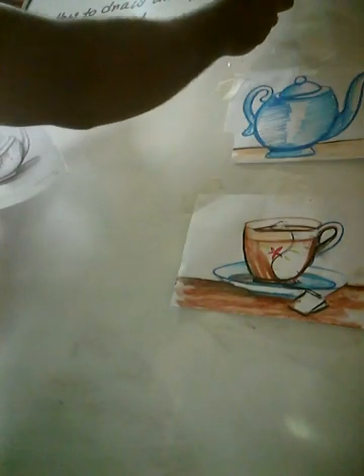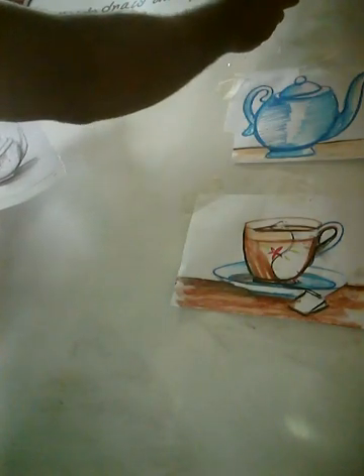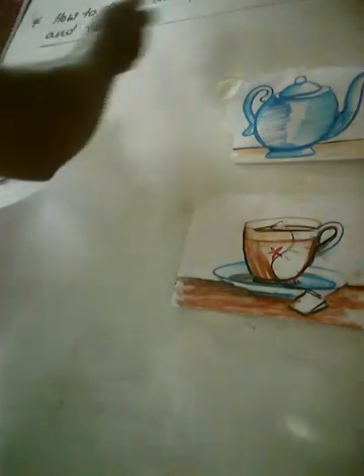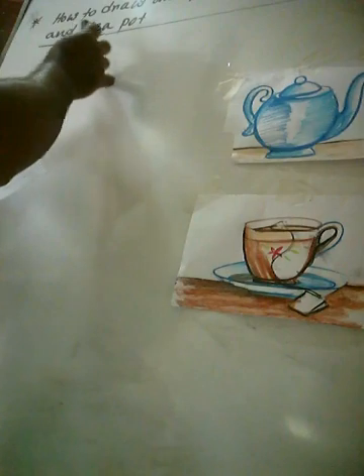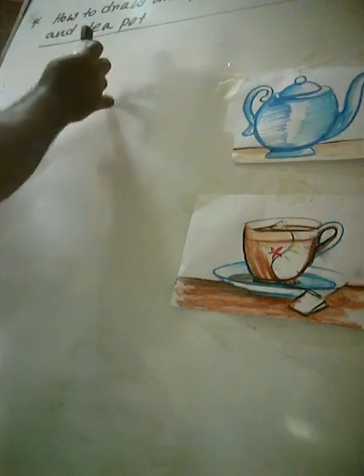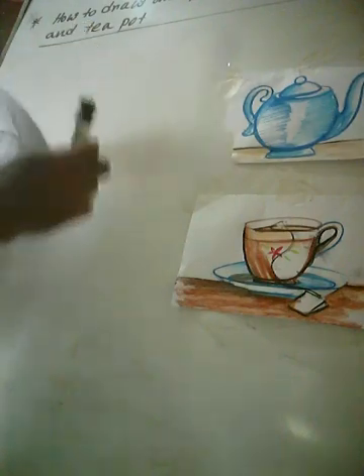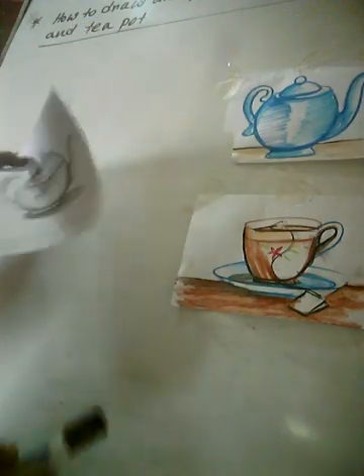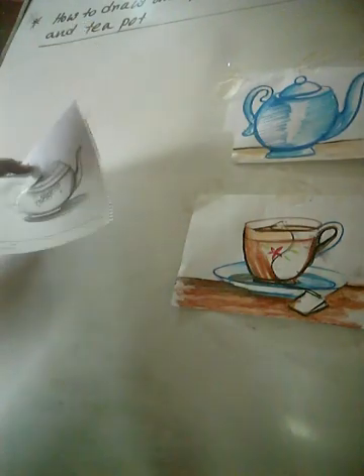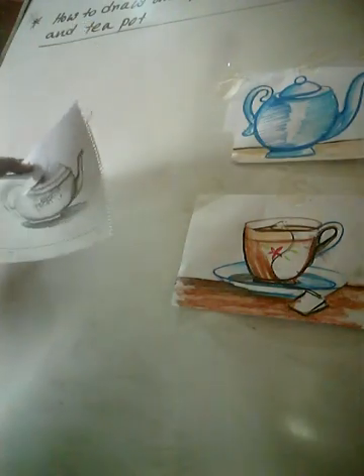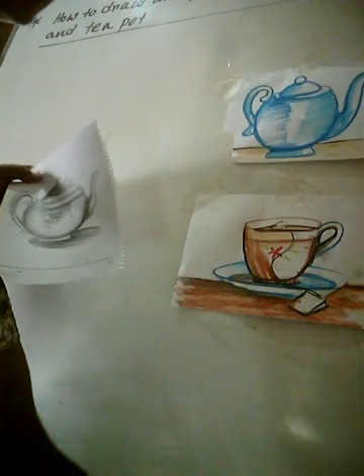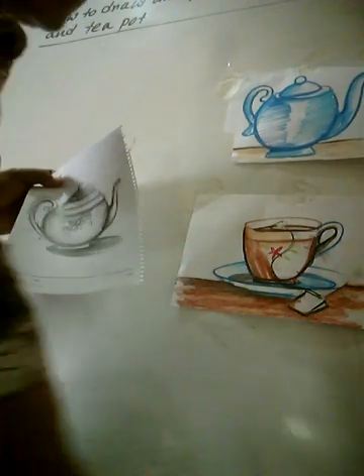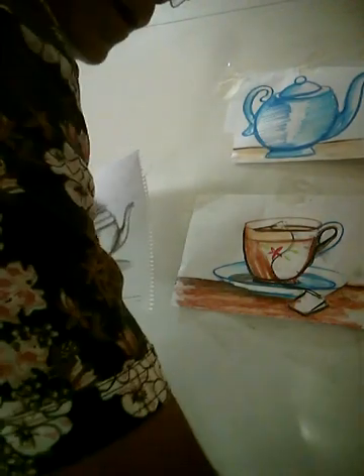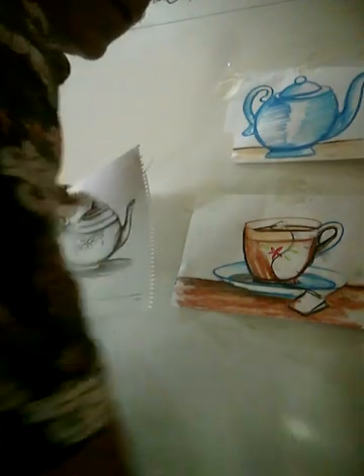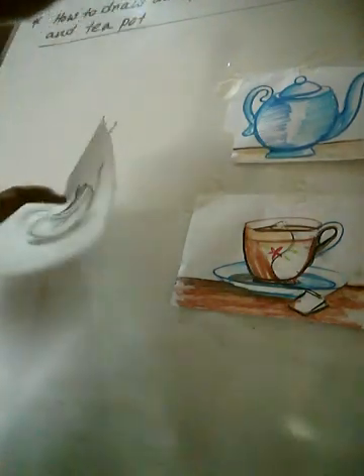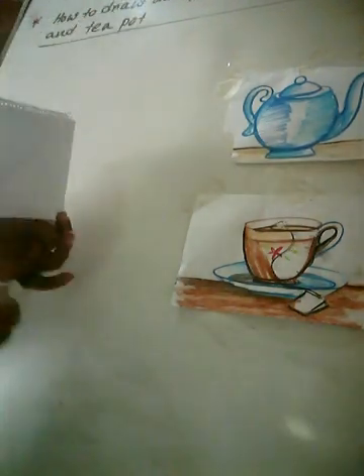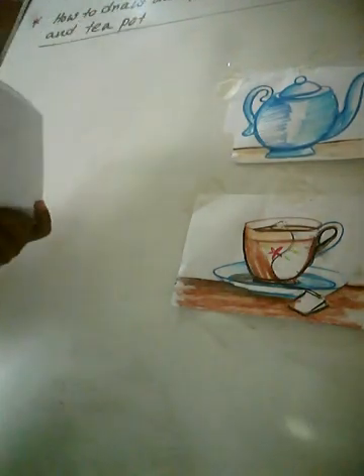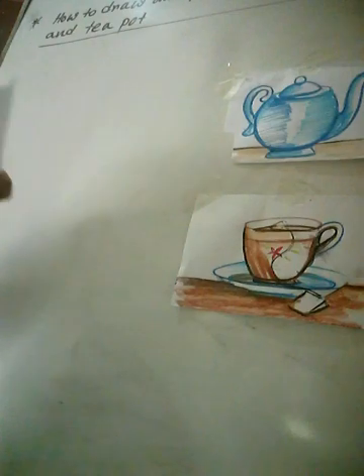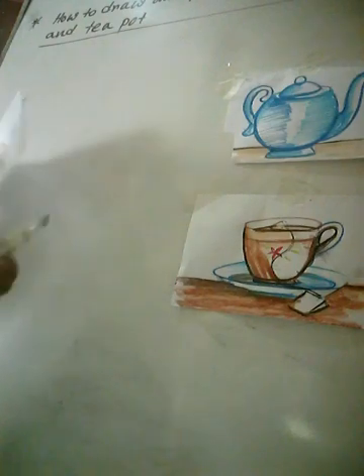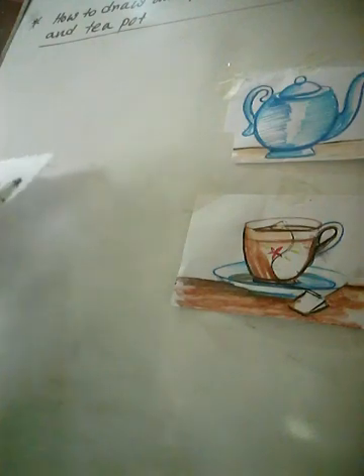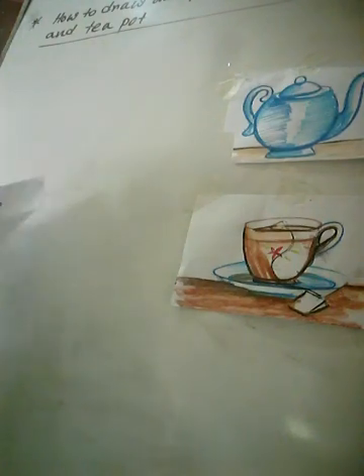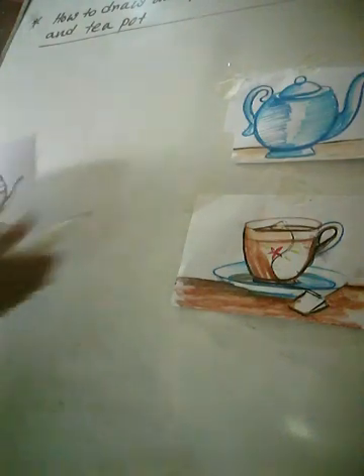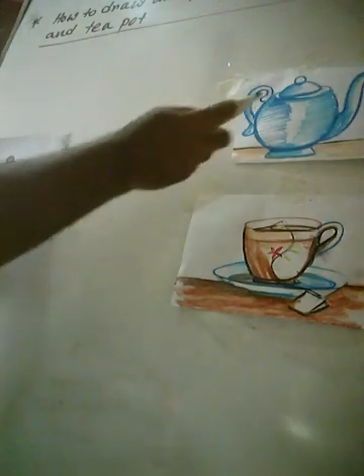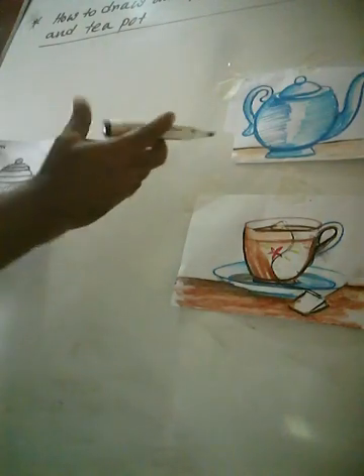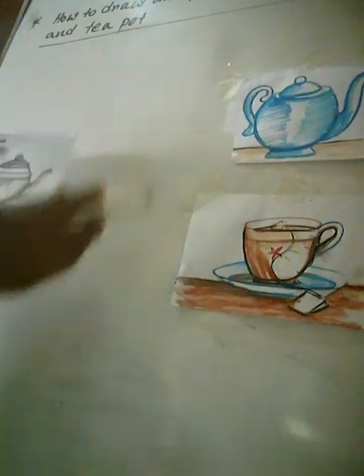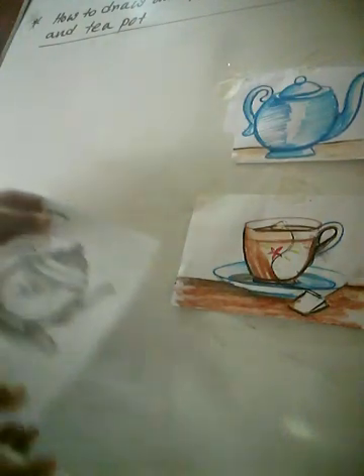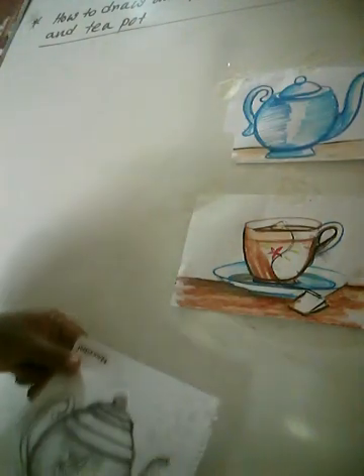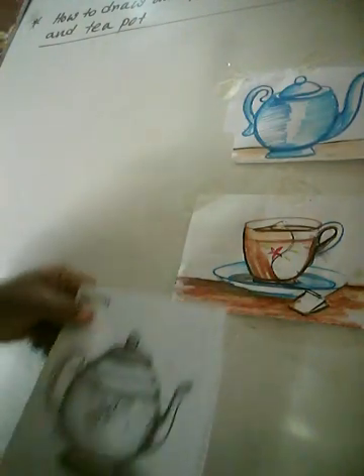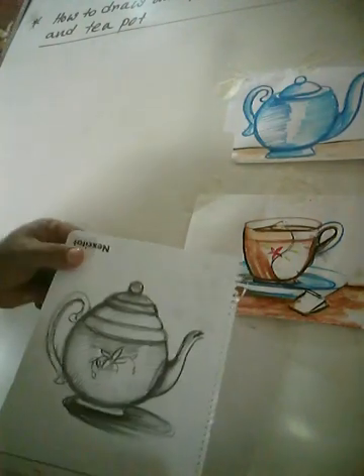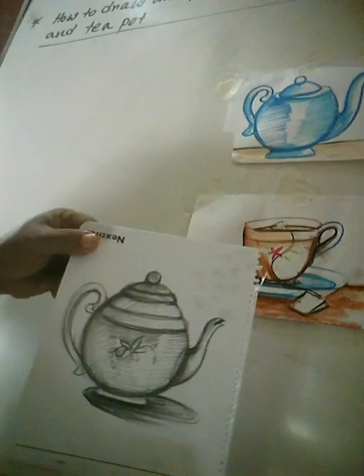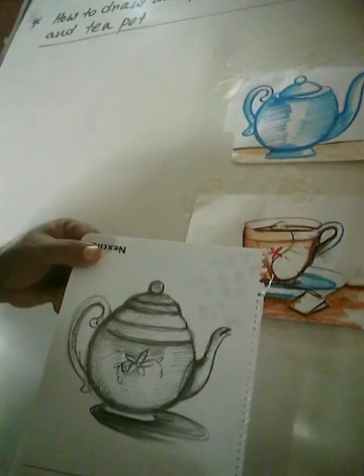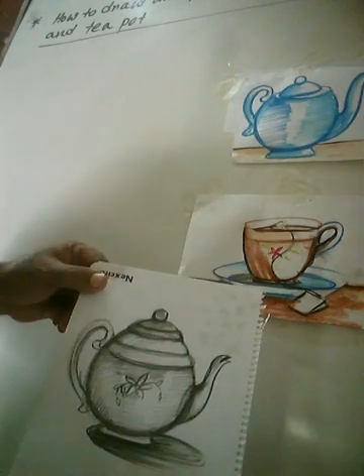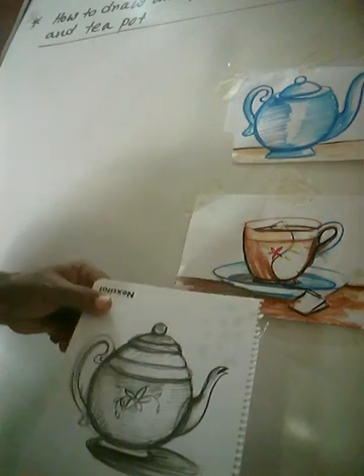Cut, plate, hand, tripod. And I will show first the tripod. This is the sketch.